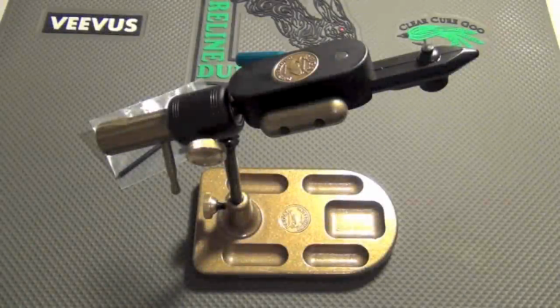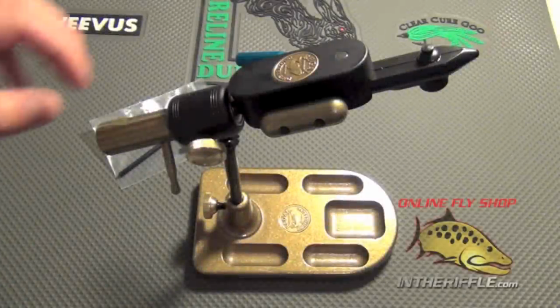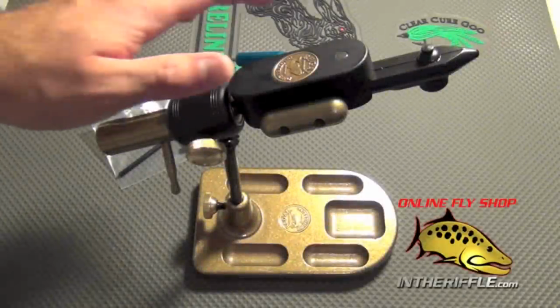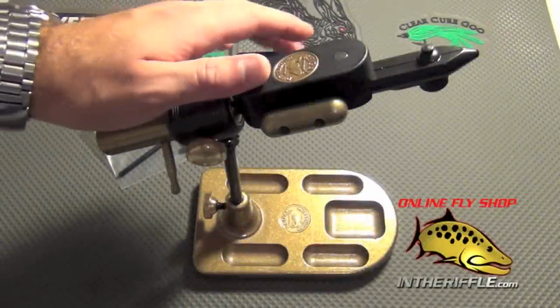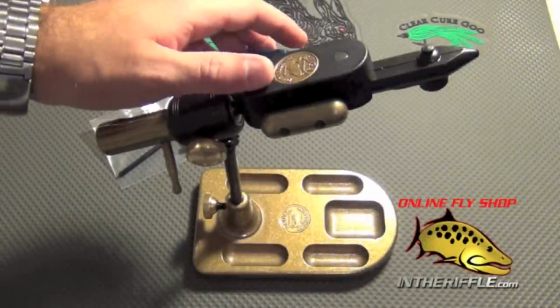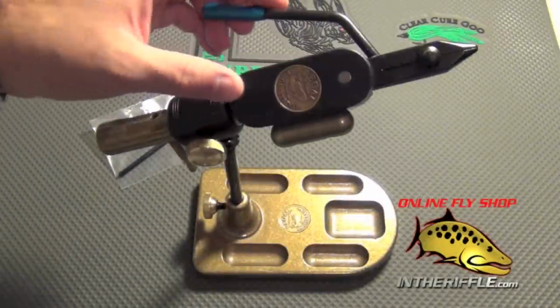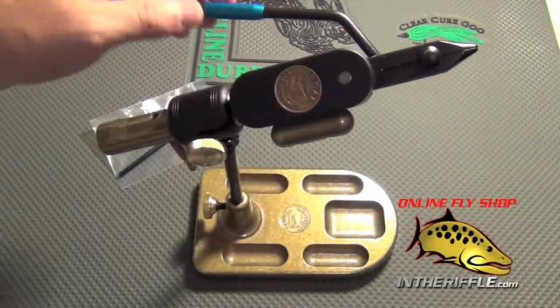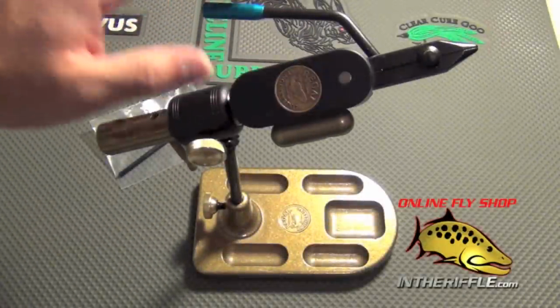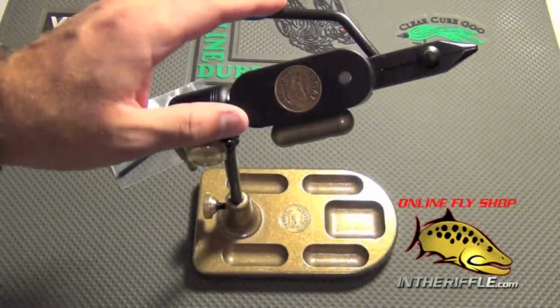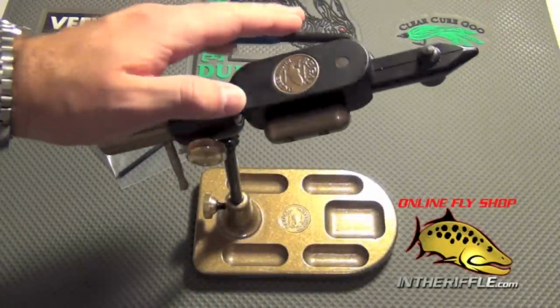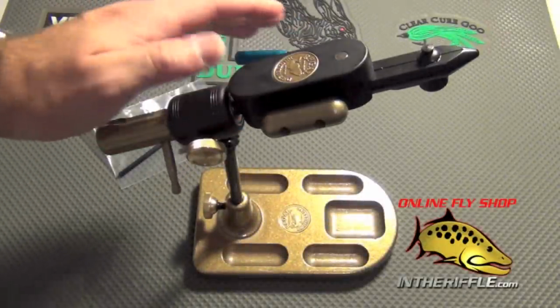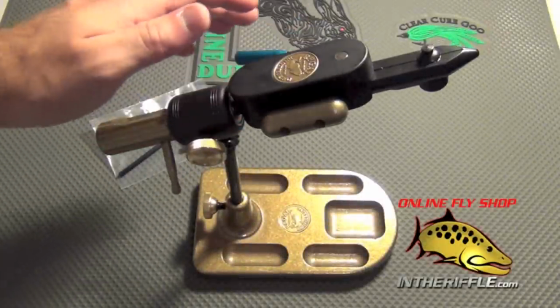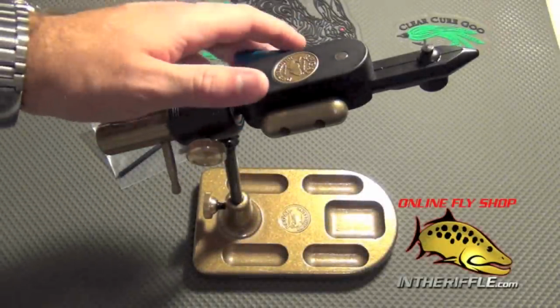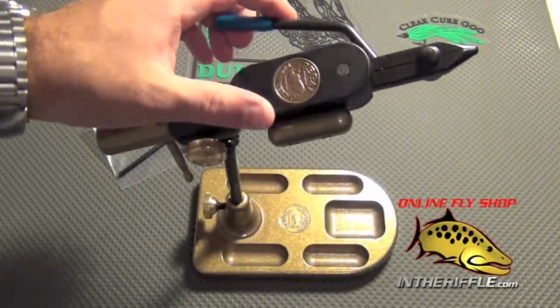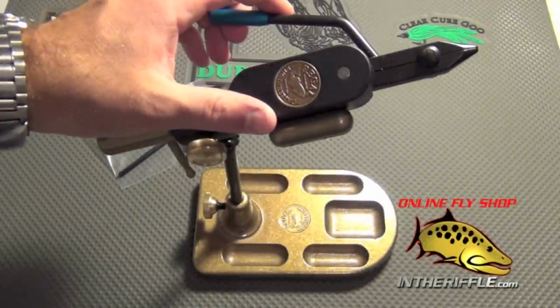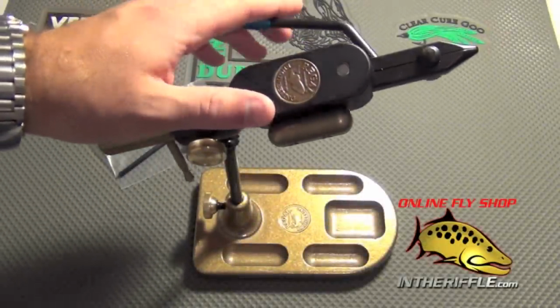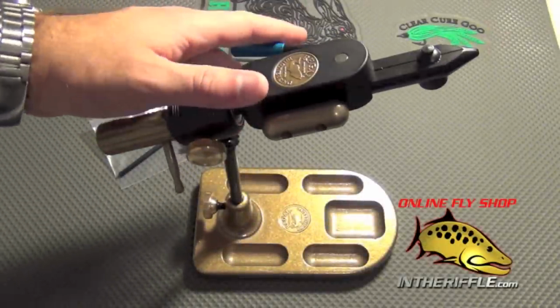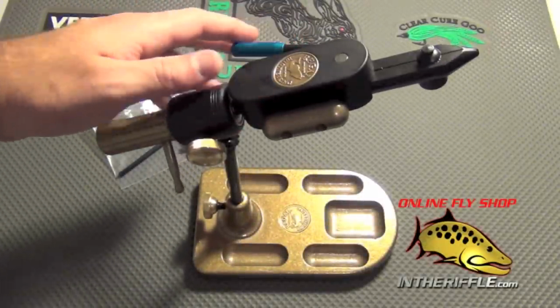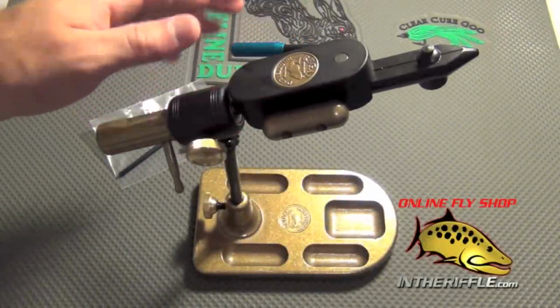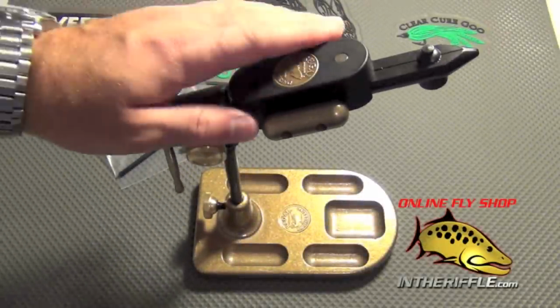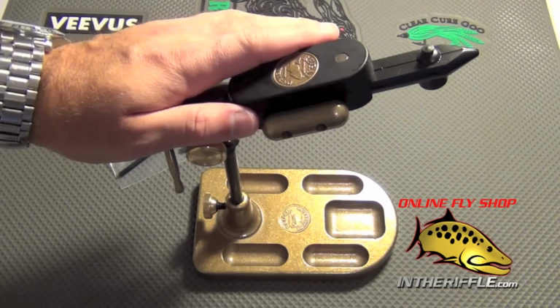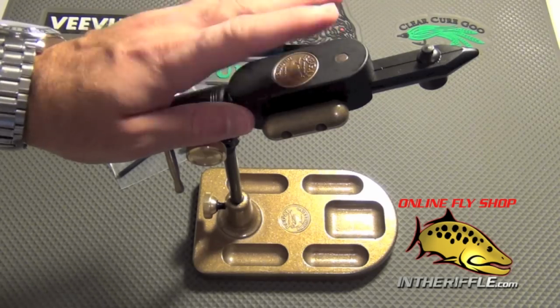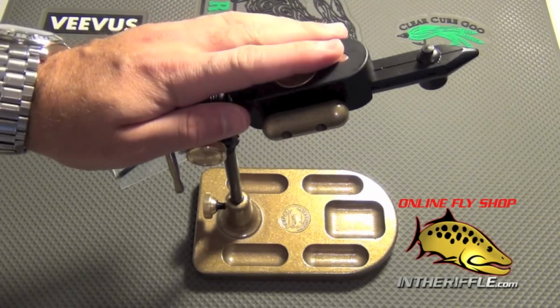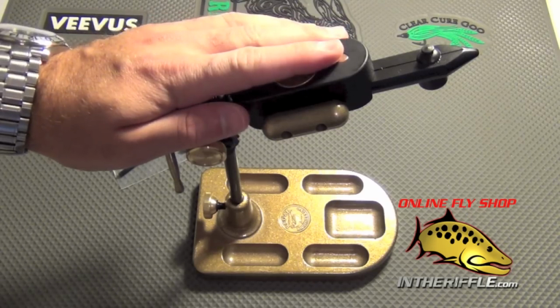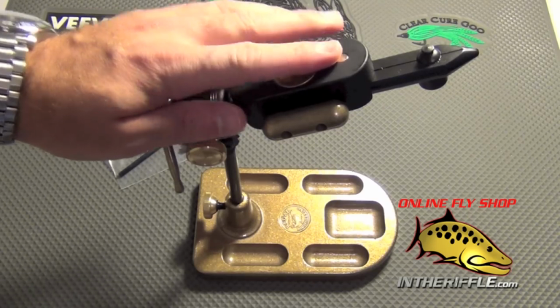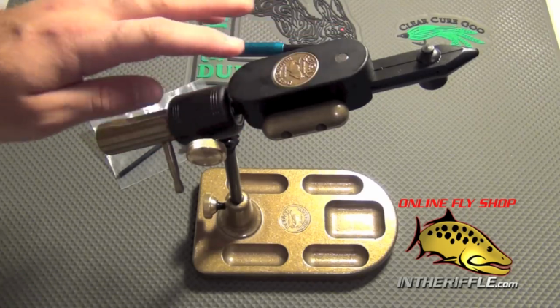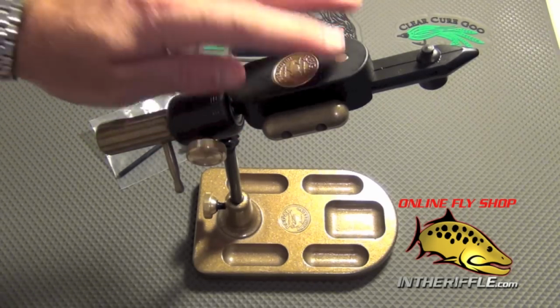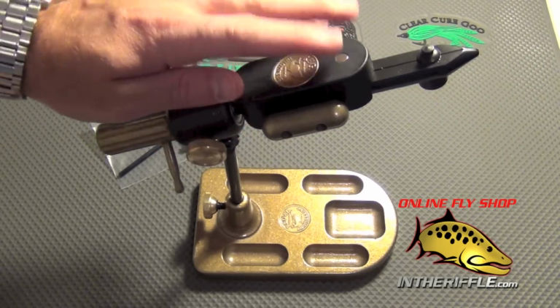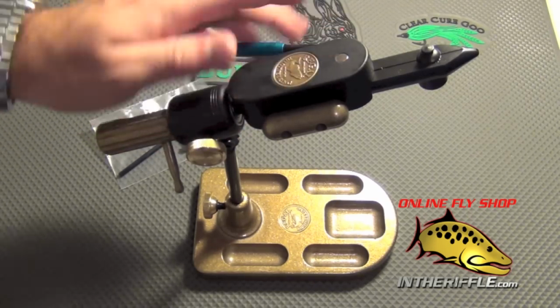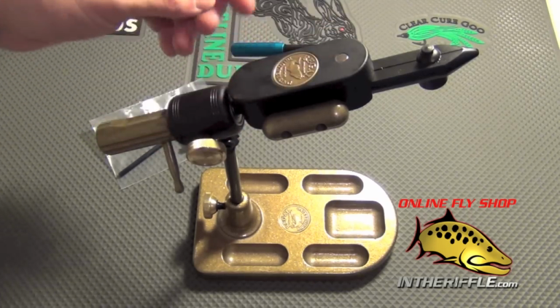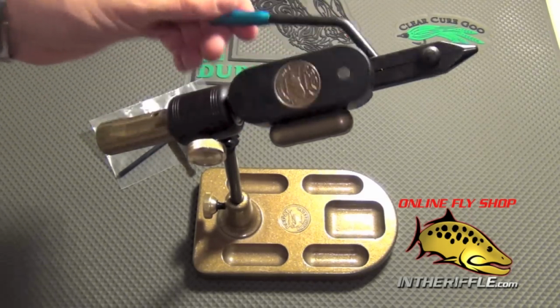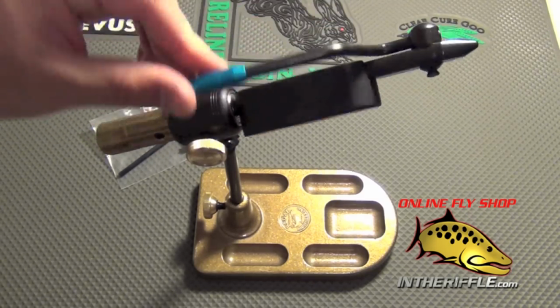In this video, we're going to take a look at the Regal Revolution Rotary Fly-Tying Vise. This is Regal's top-end fly-tying vise, and it is their rotary option as well.